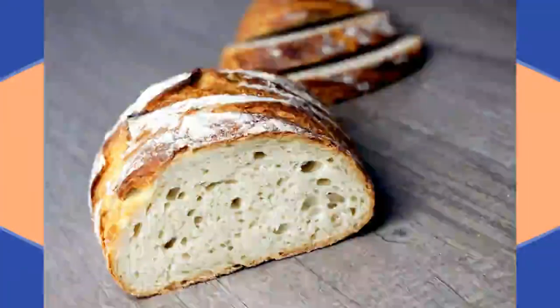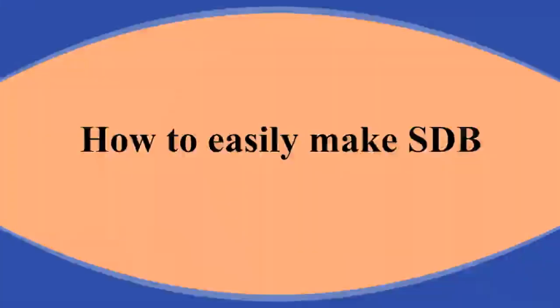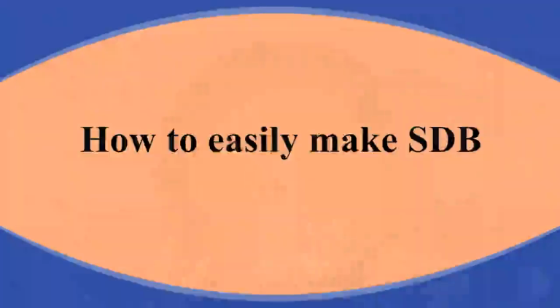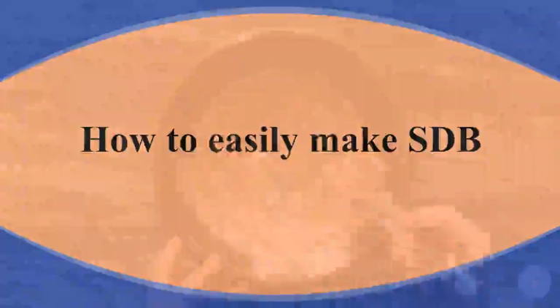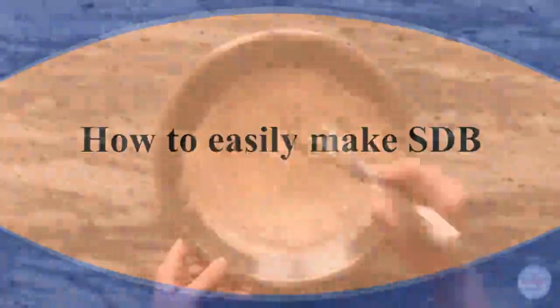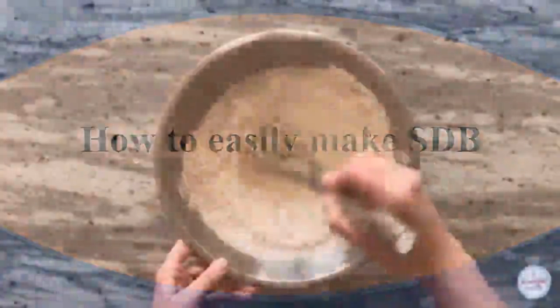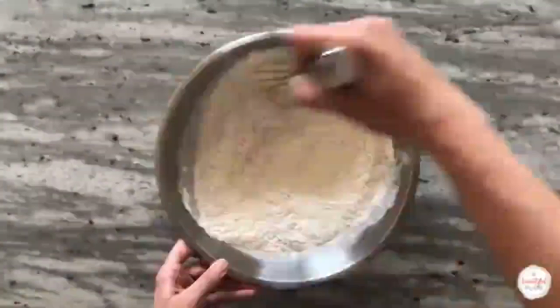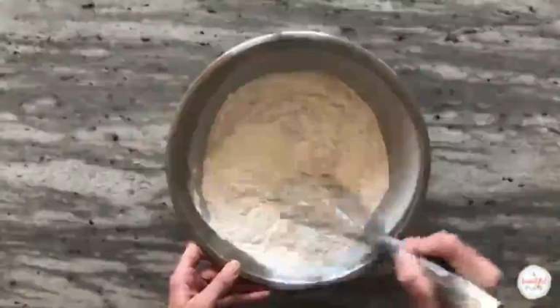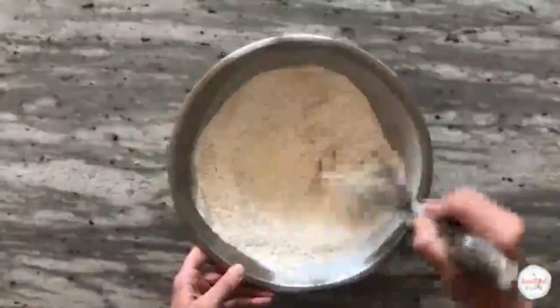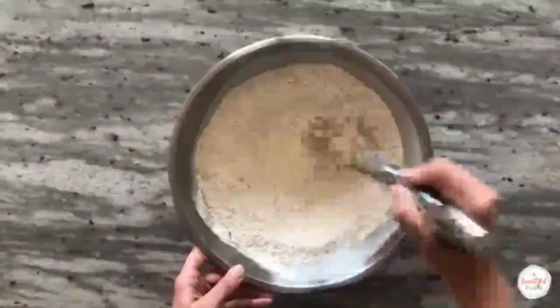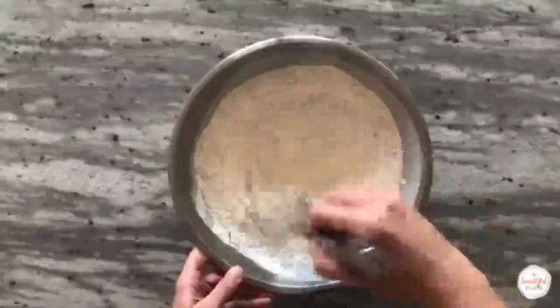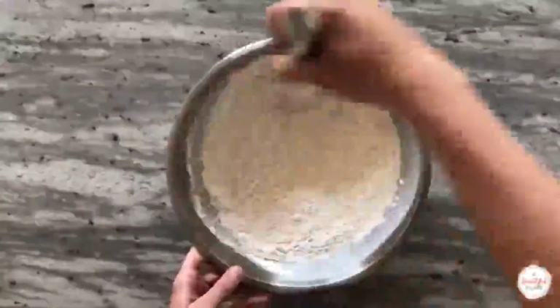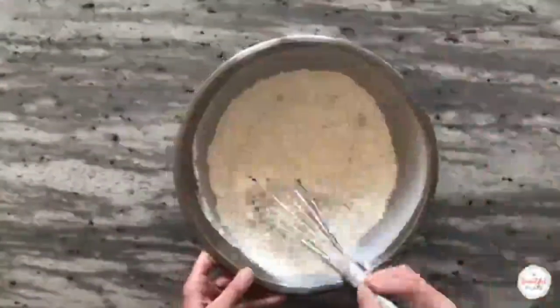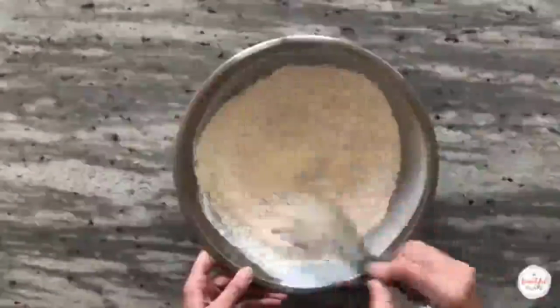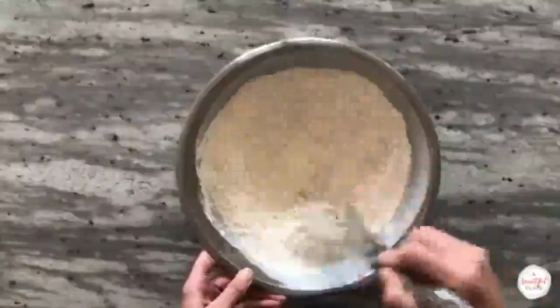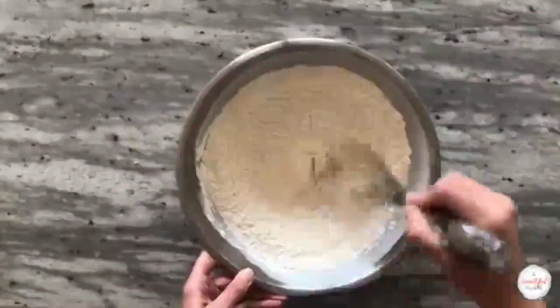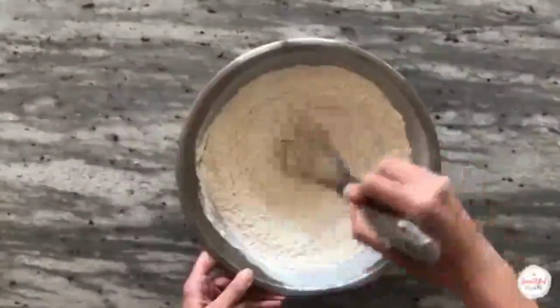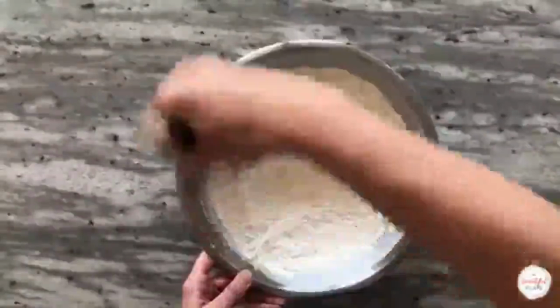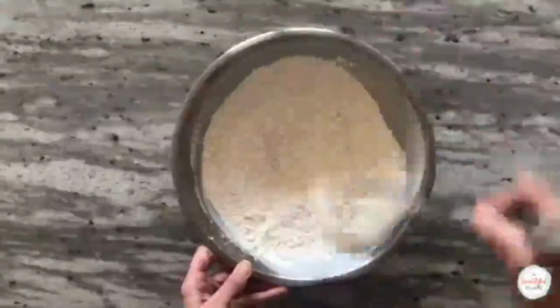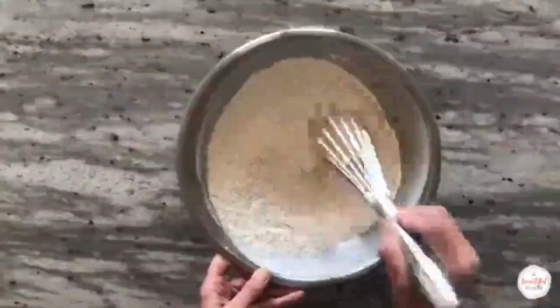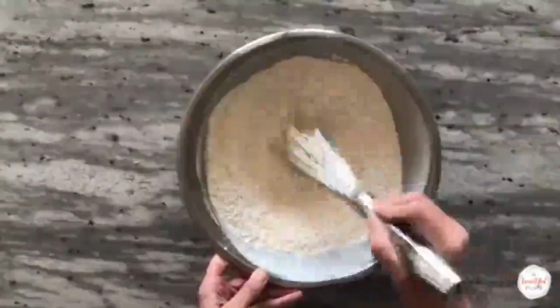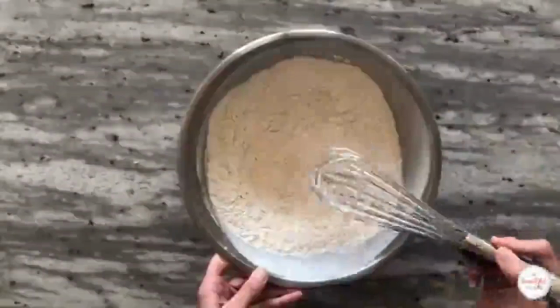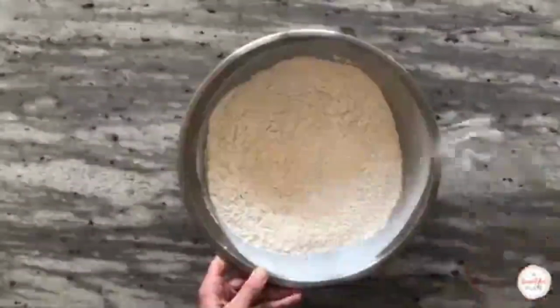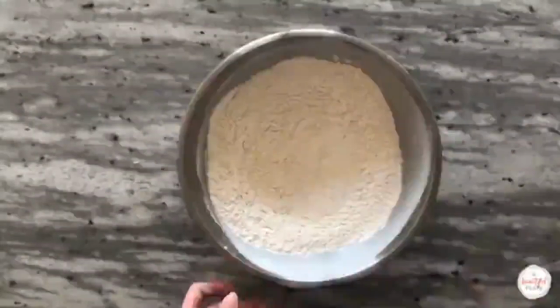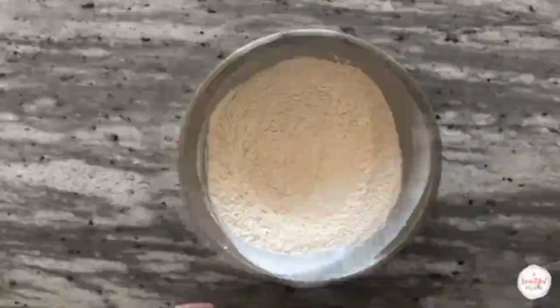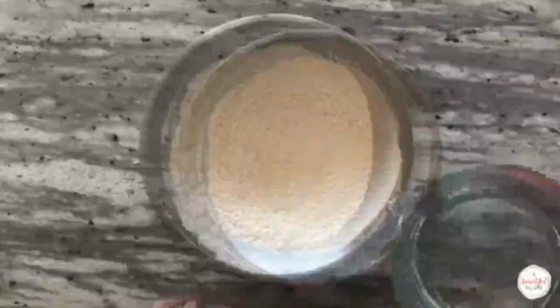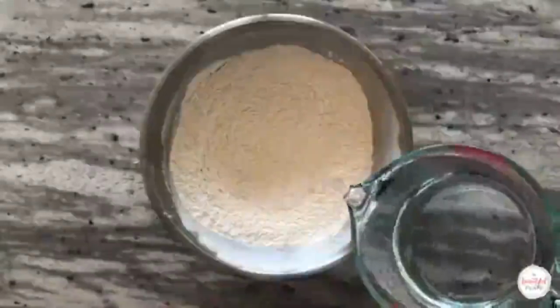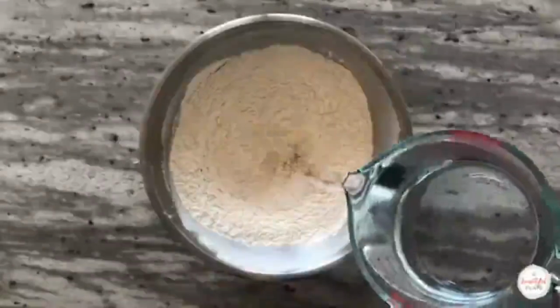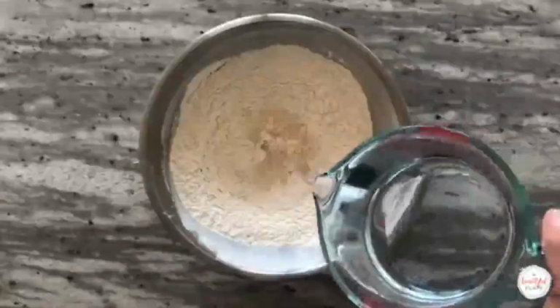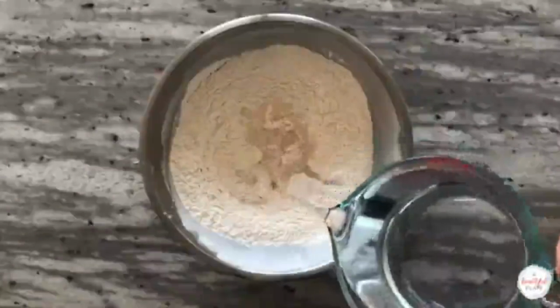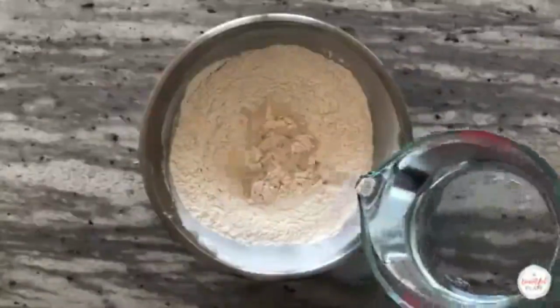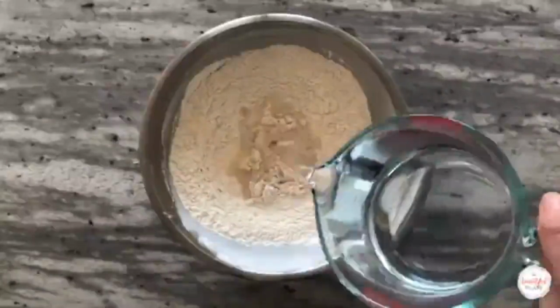The first step is to prepare the autolyse. Whisk together the flours in a large mixing bowl. For today's recipe, we'll be using a combination of 80% bread flour and 20% whole wheat flour. Add your warm, 90-degree water to the bowl.